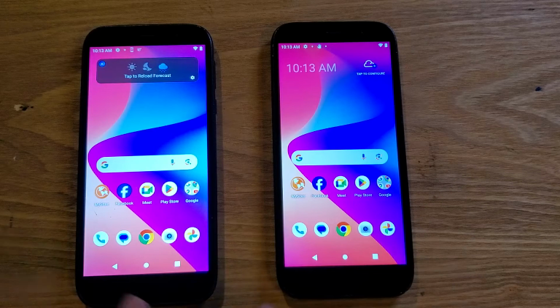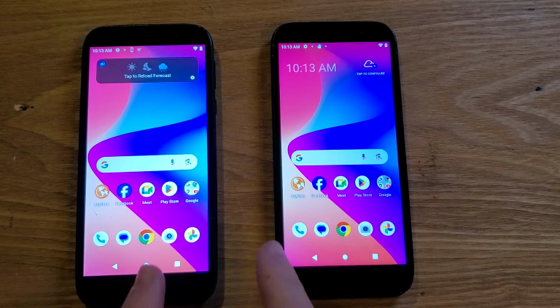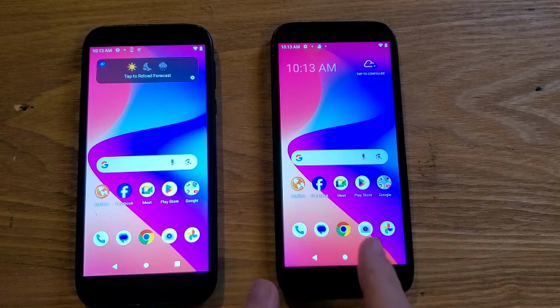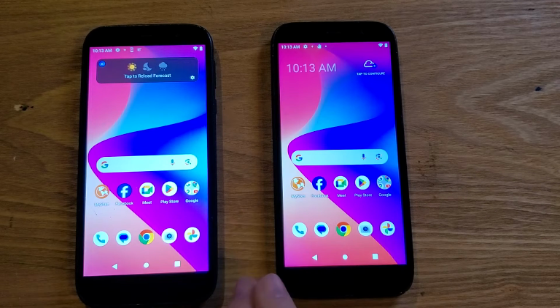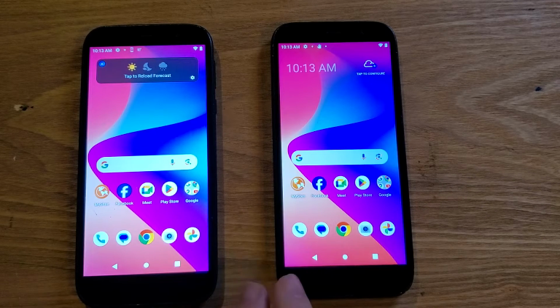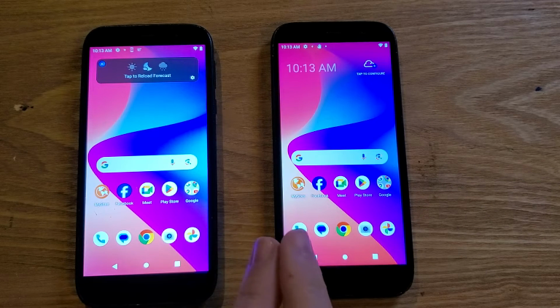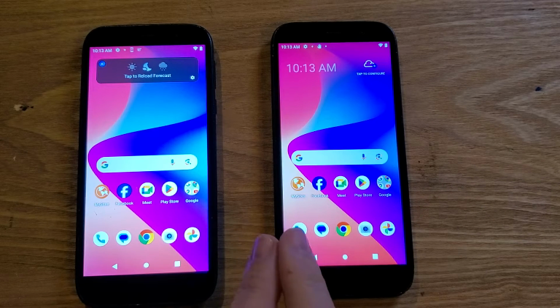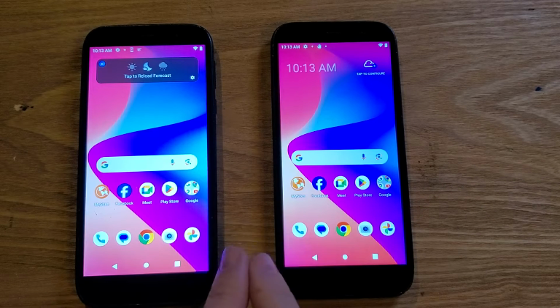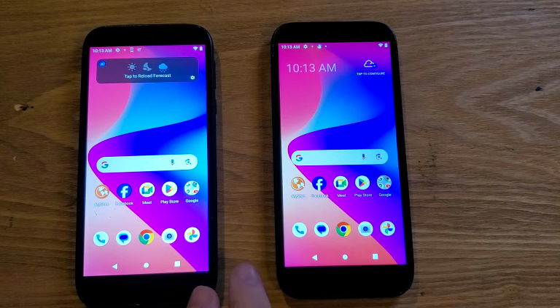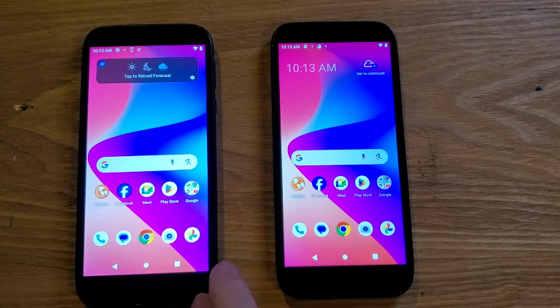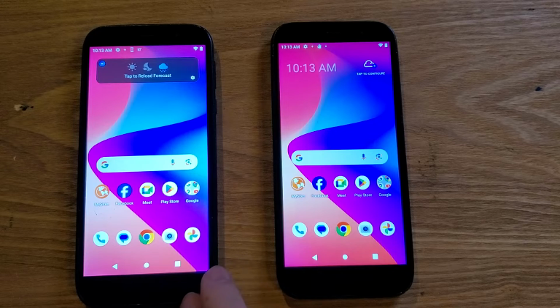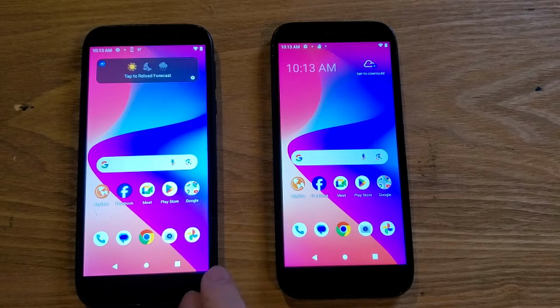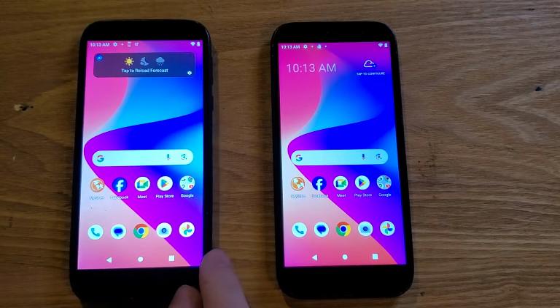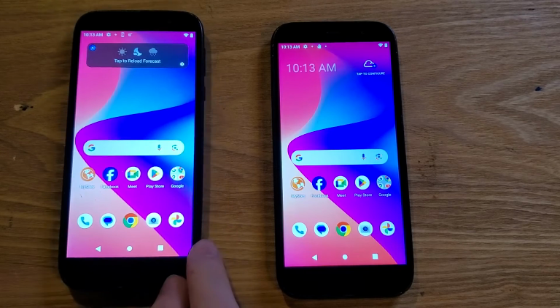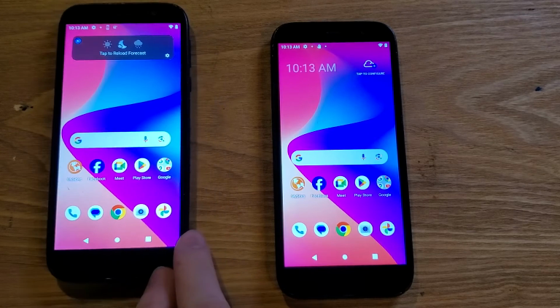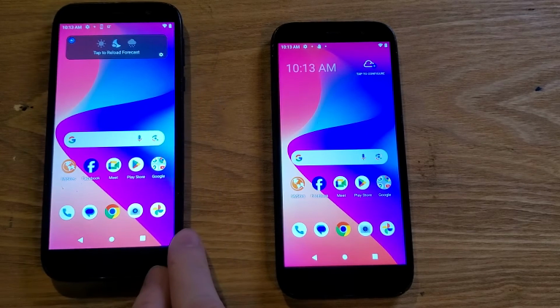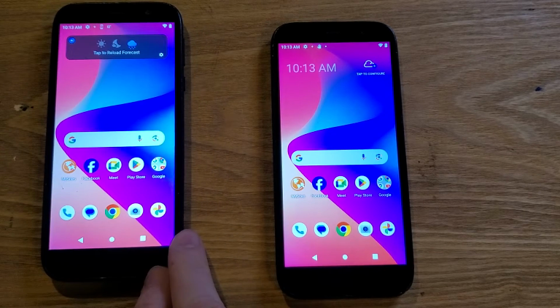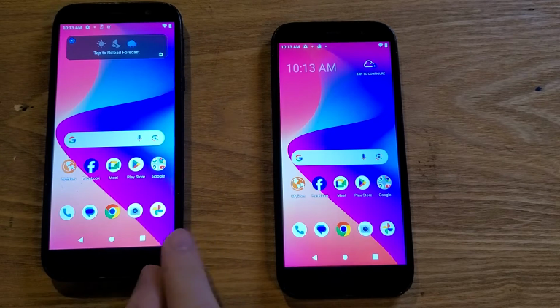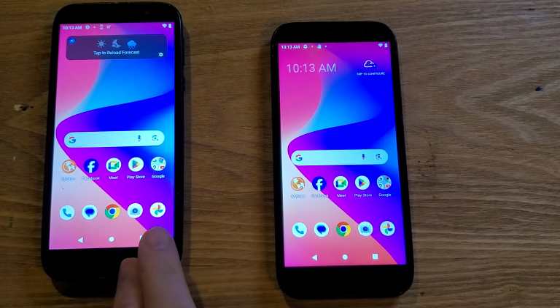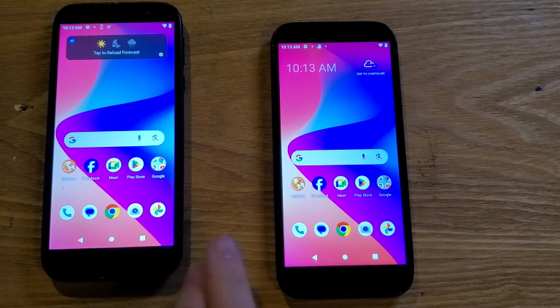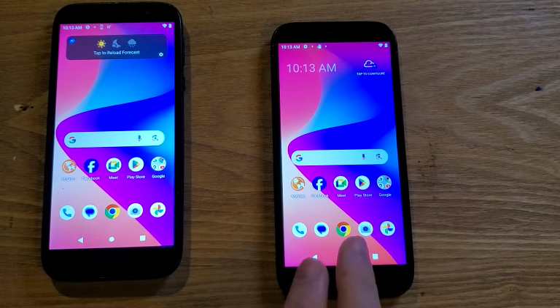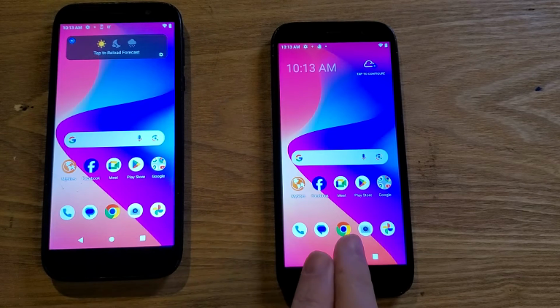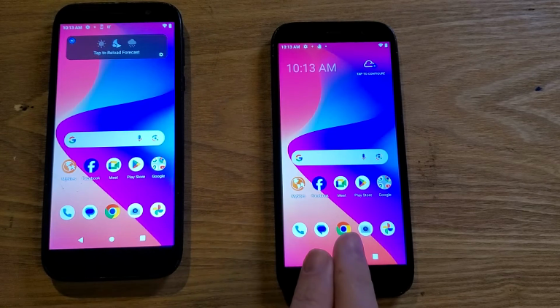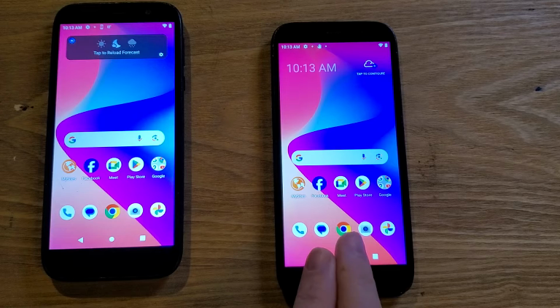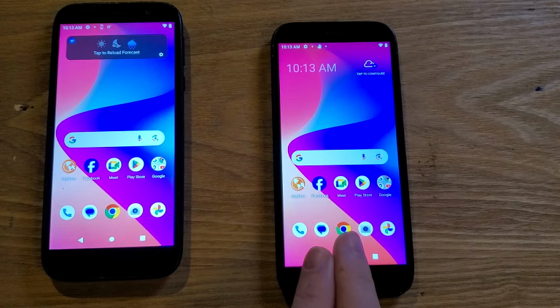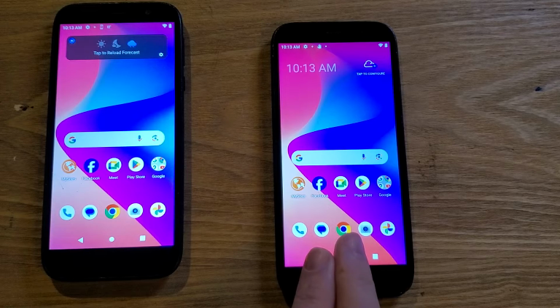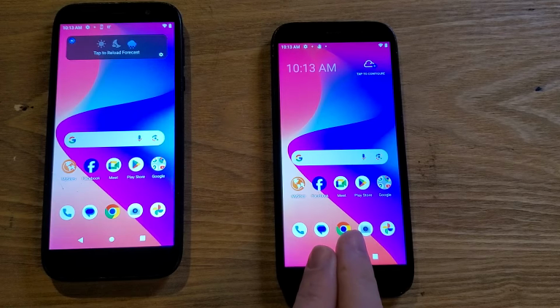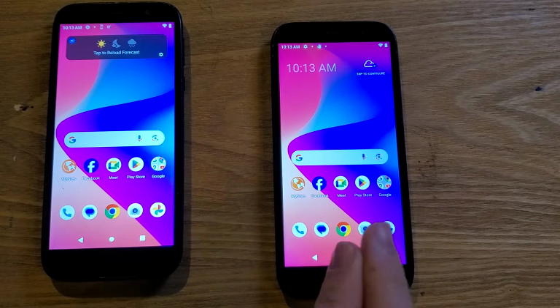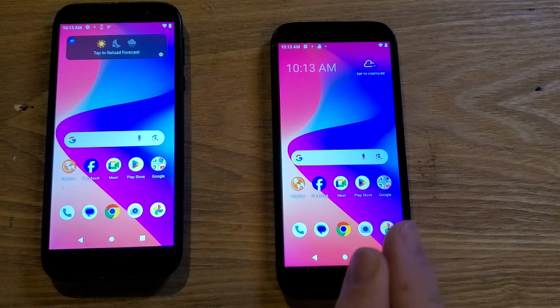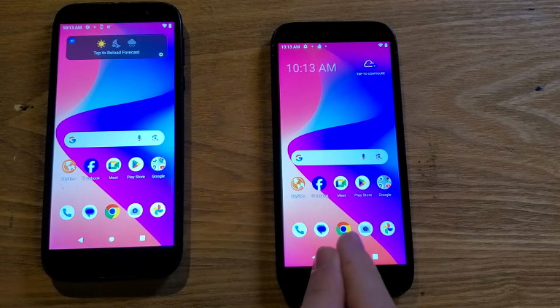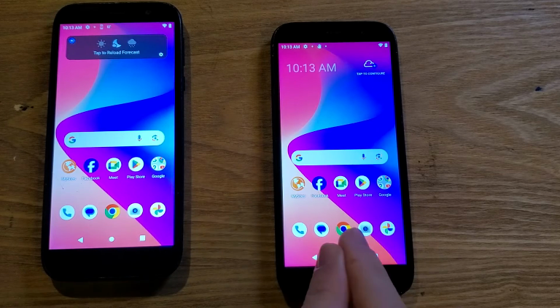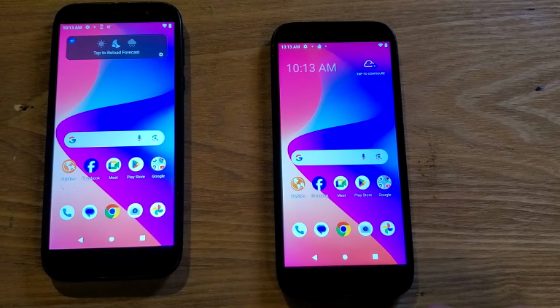I have two Blue View 2s, and the one on the left I'm going to leave unchanged so we can compare what the phone looks like when we're all the way done making changes. So let's make the changes.